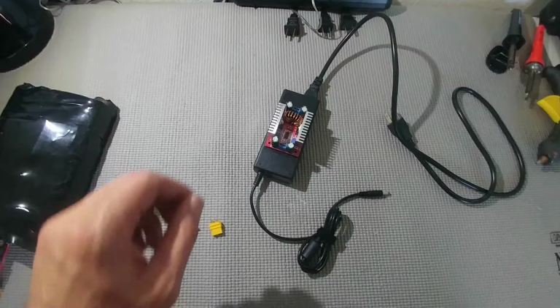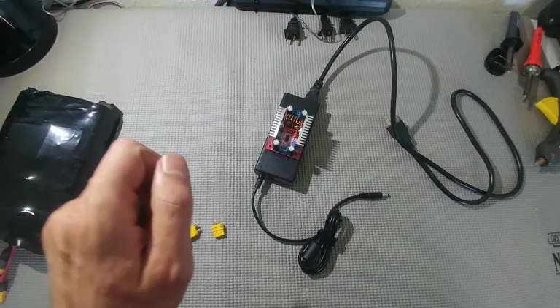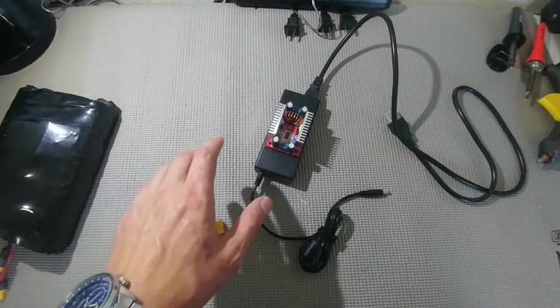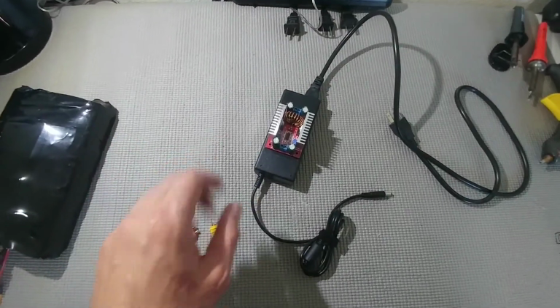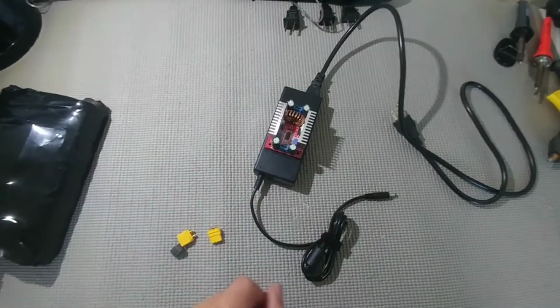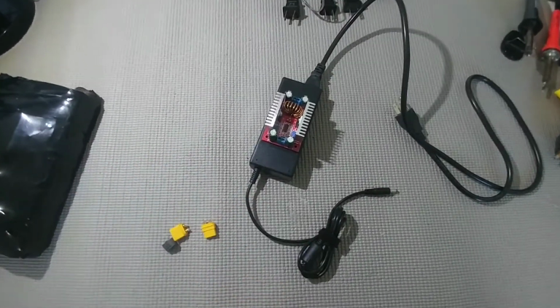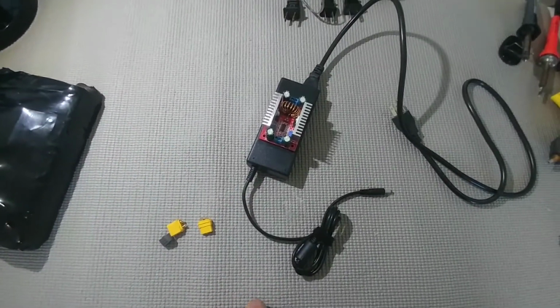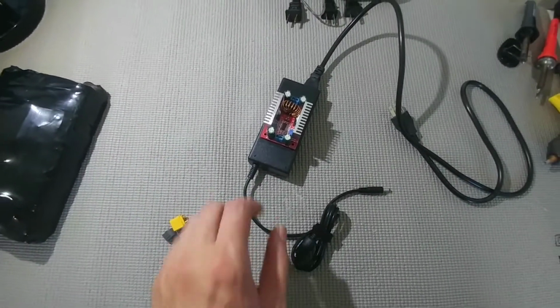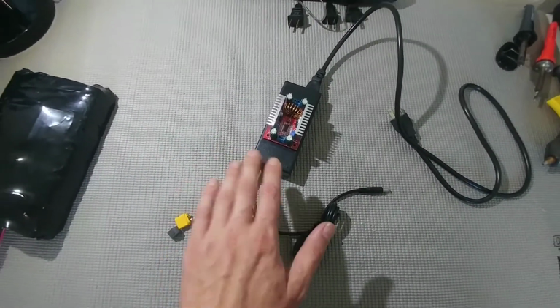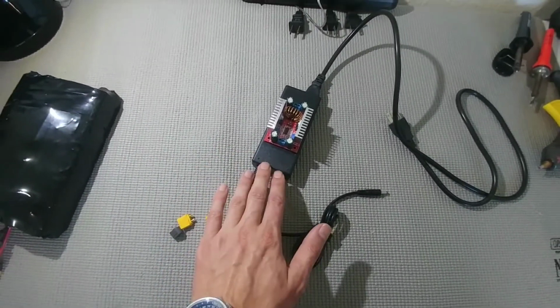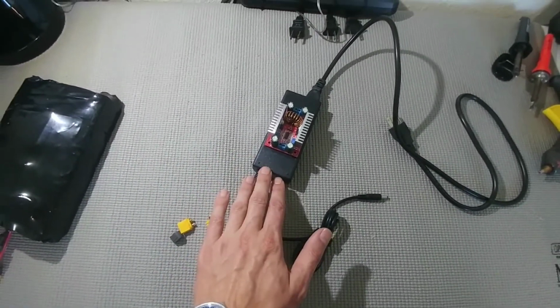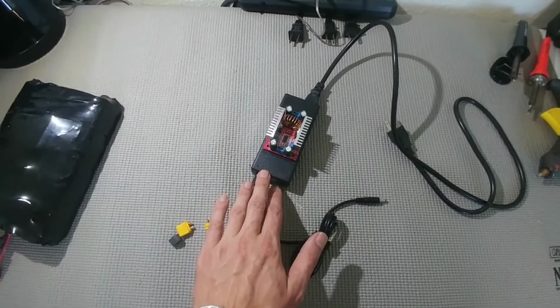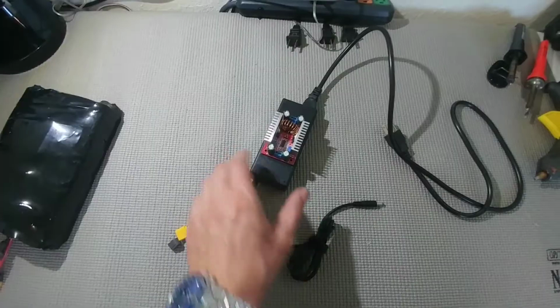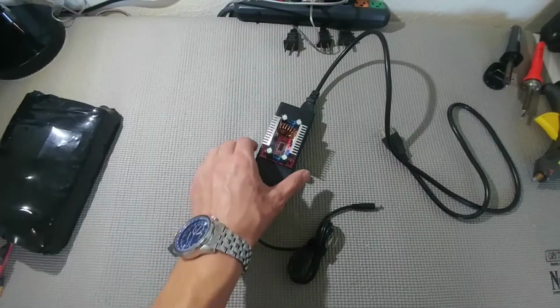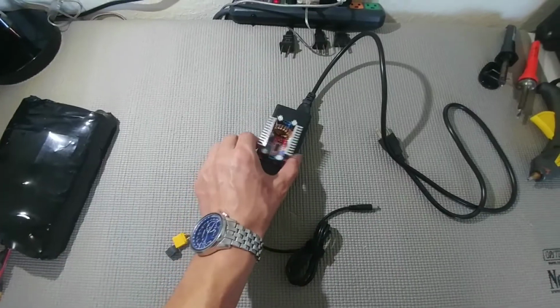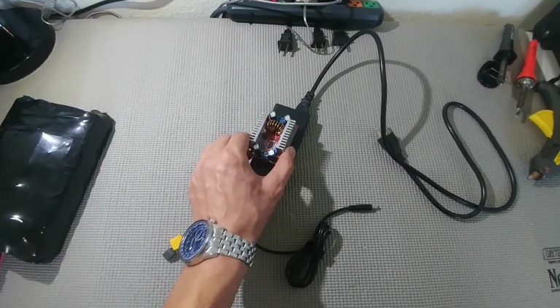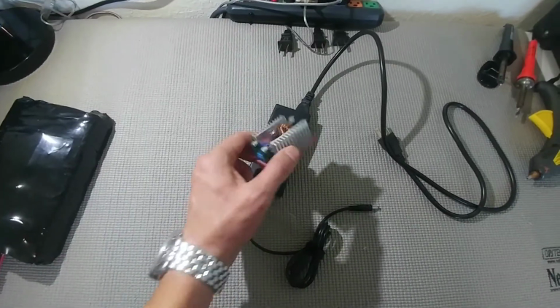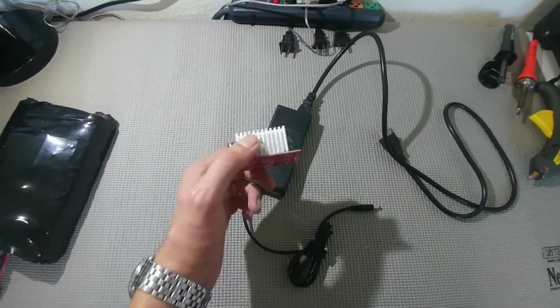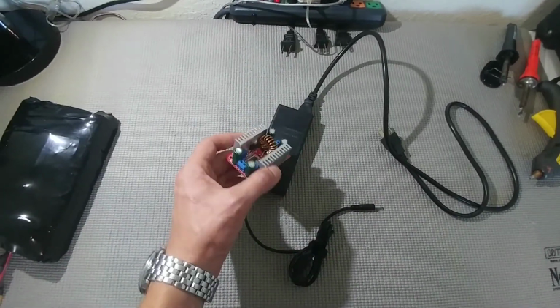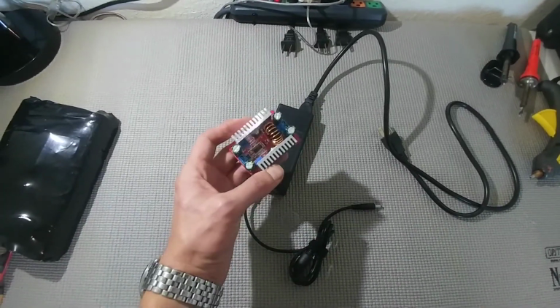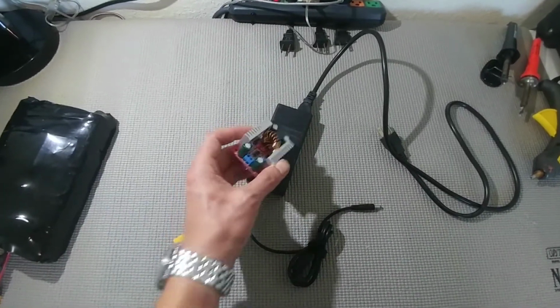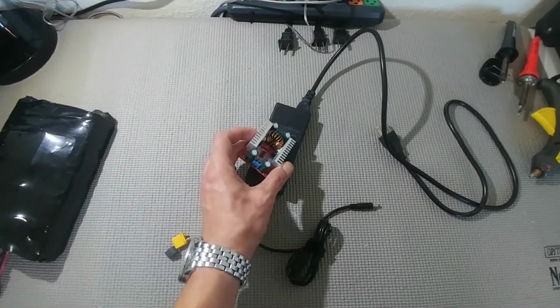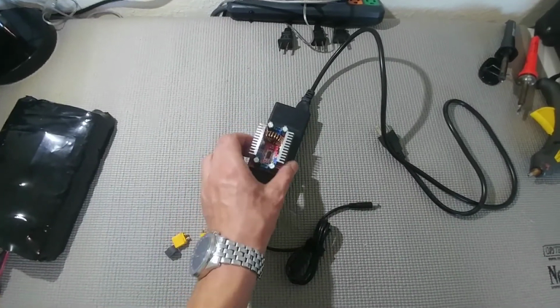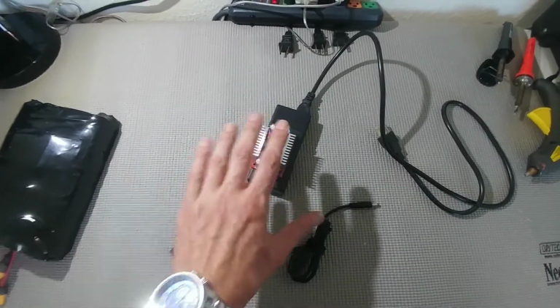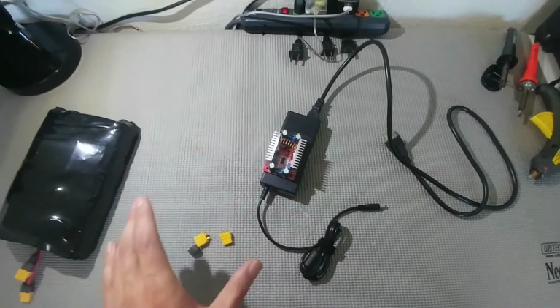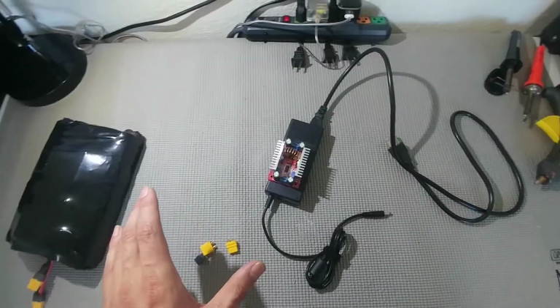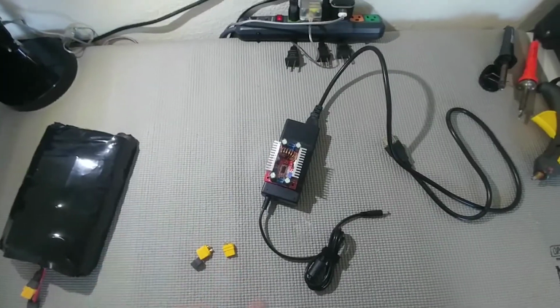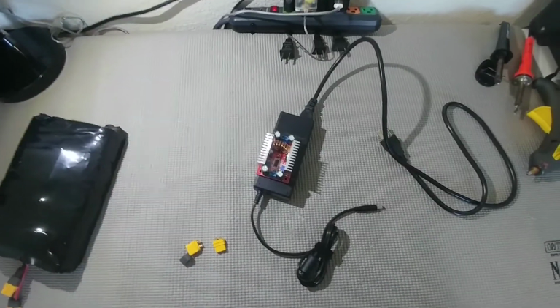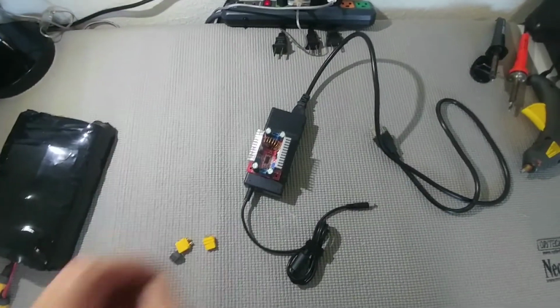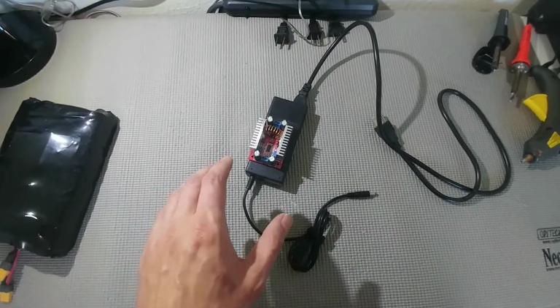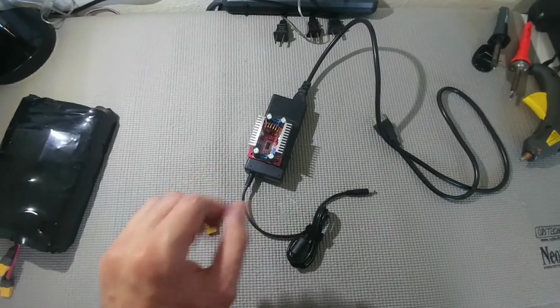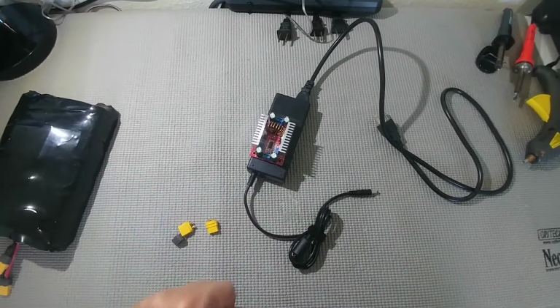Good day everyone! In today's video we're gonna build a lithium-ion charger. This charger will be able to charge lithium-ion batteries all the way up to 60 volts and consists of a couple simple parts. If you're interested, stay tuned!